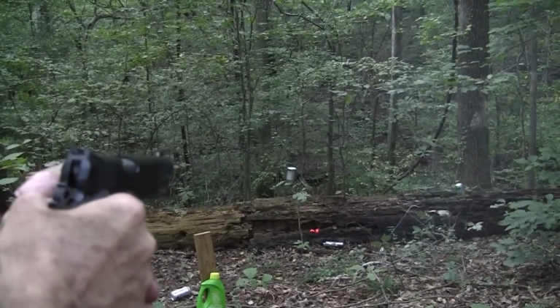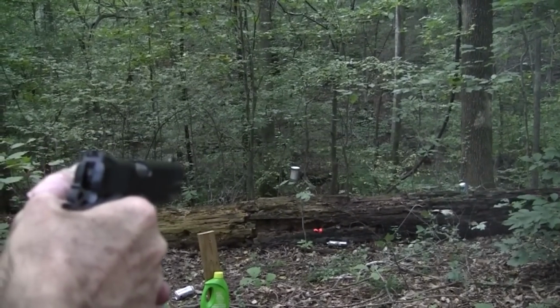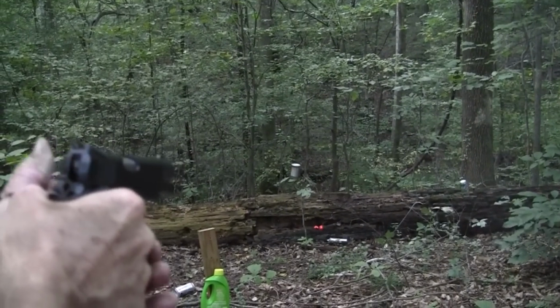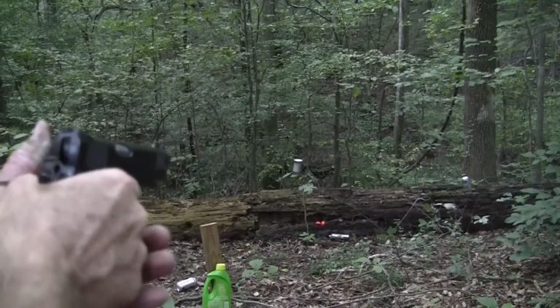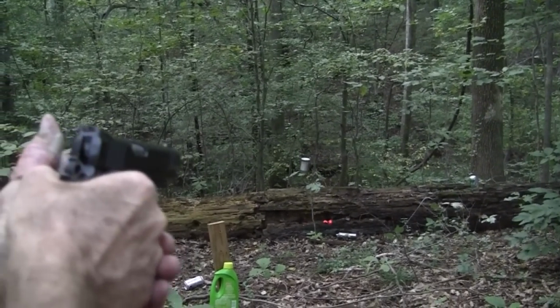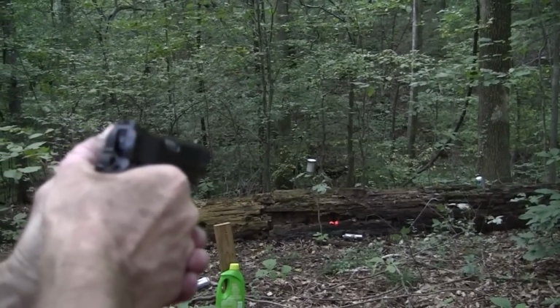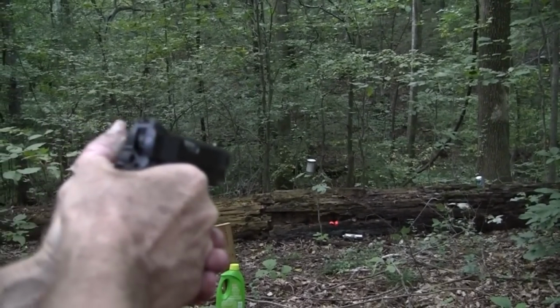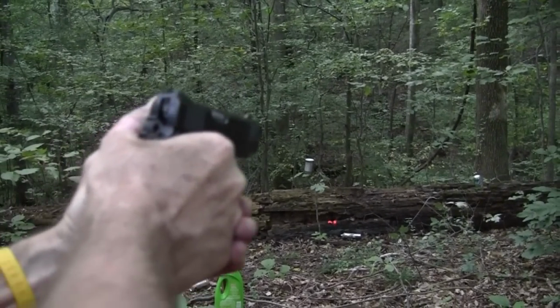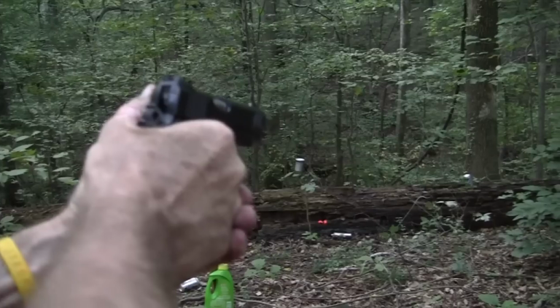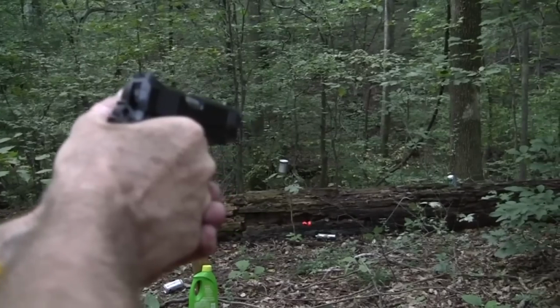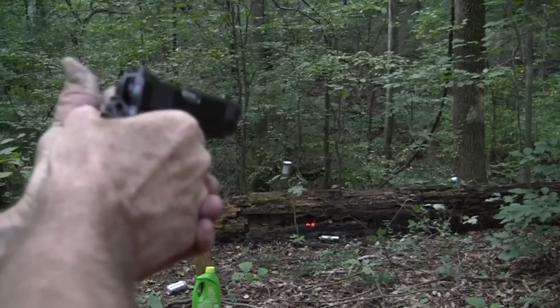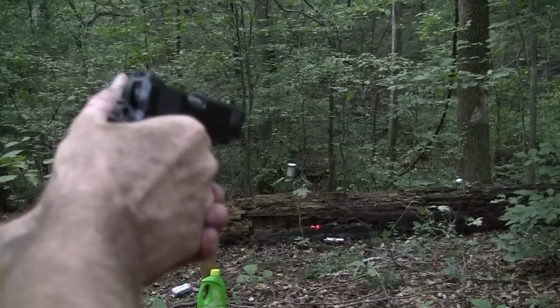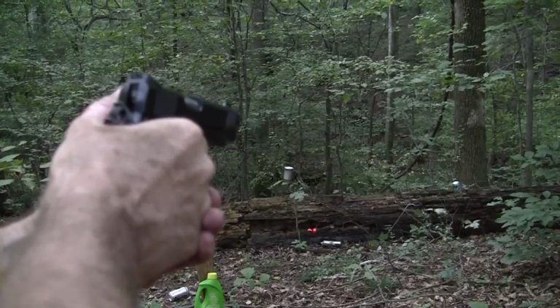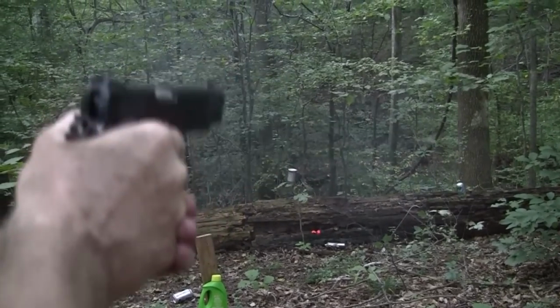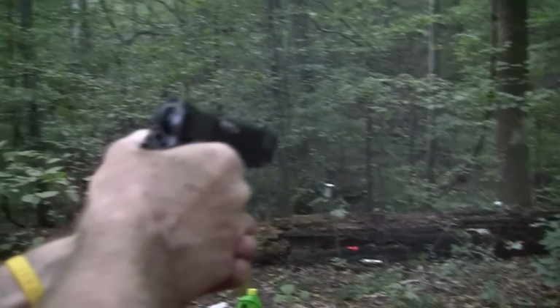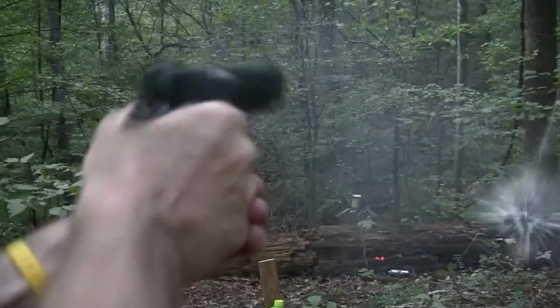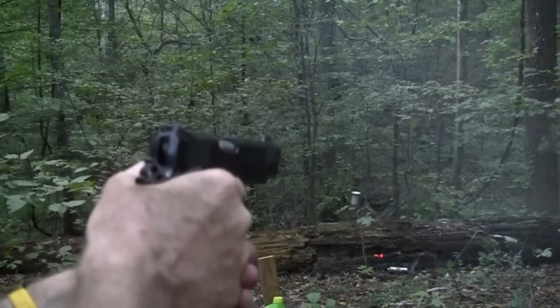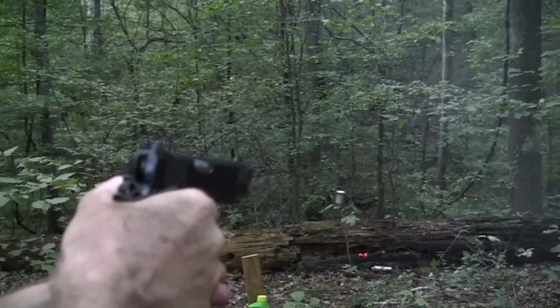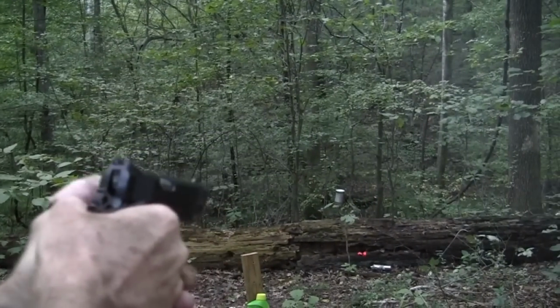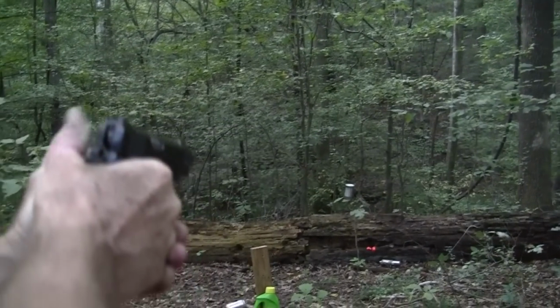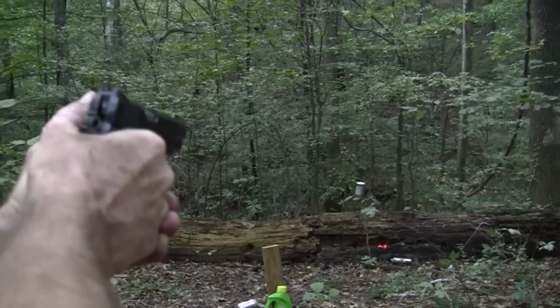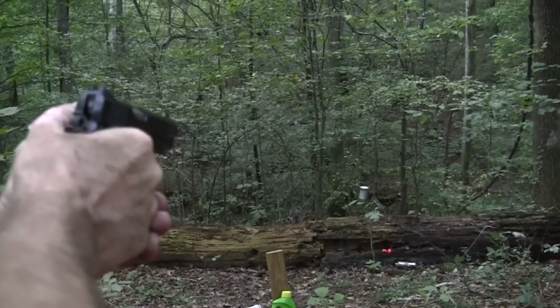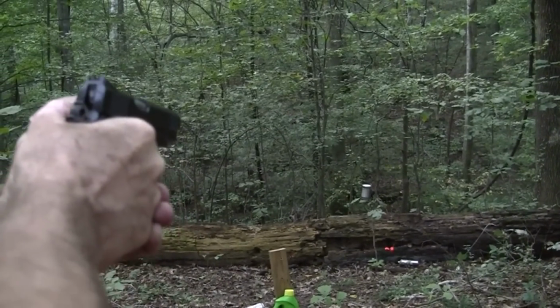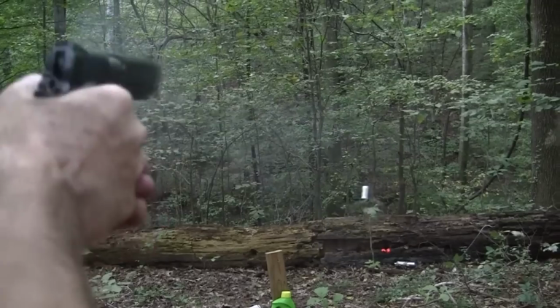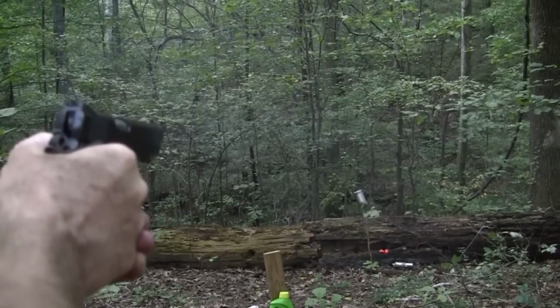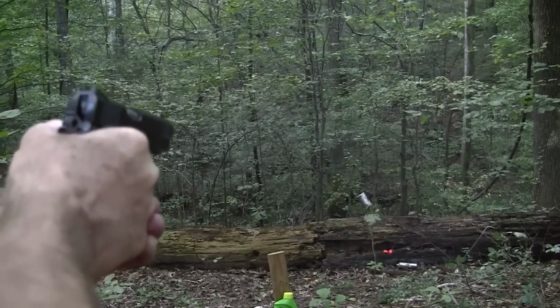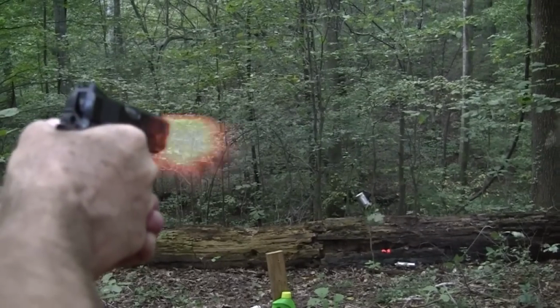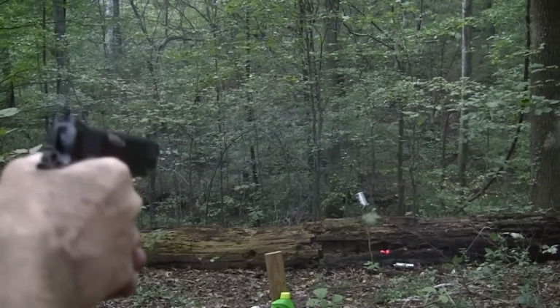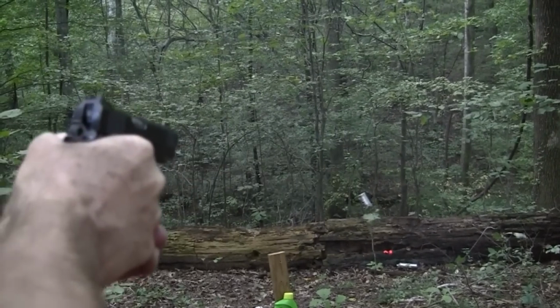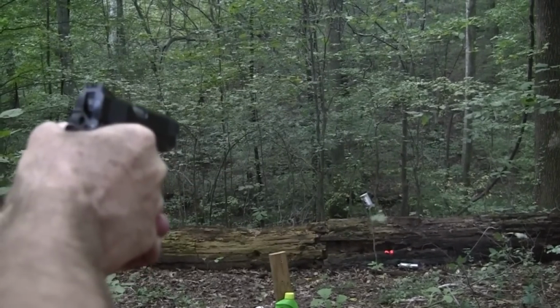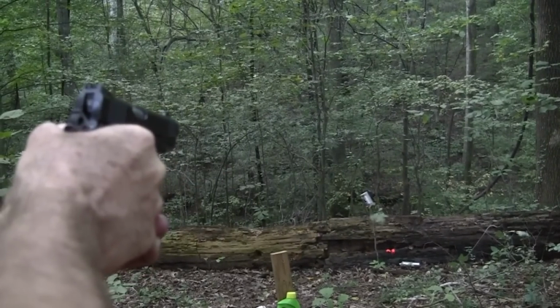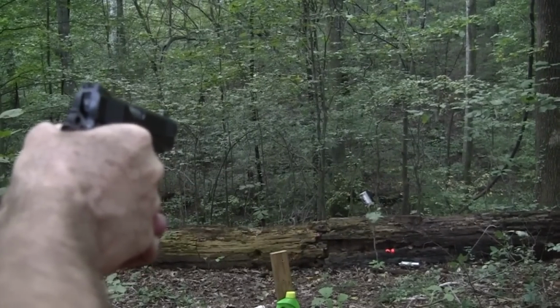Oh man, I was looking forward to flaking that thing a bit more — it took off for the next county! There's one growing out of that tree.